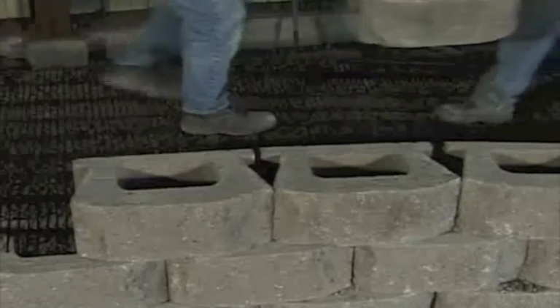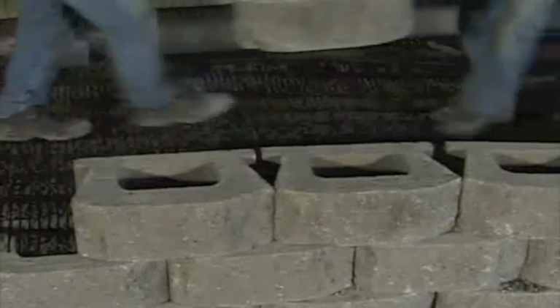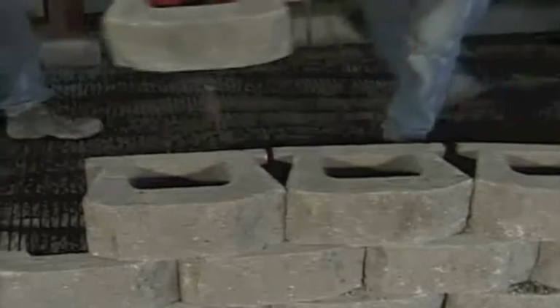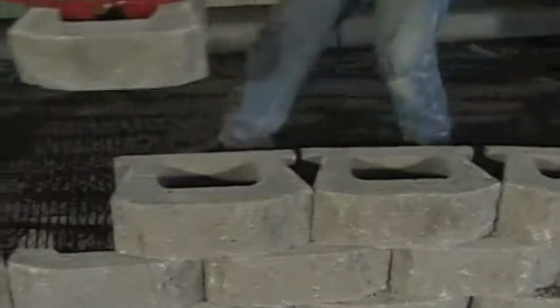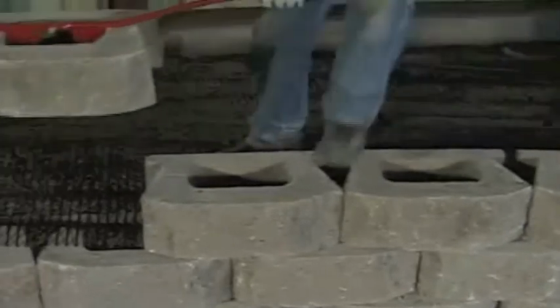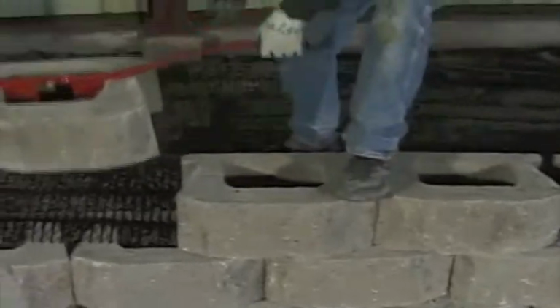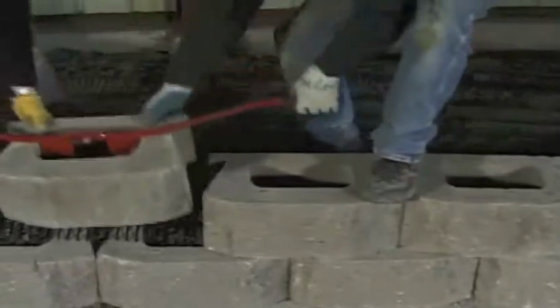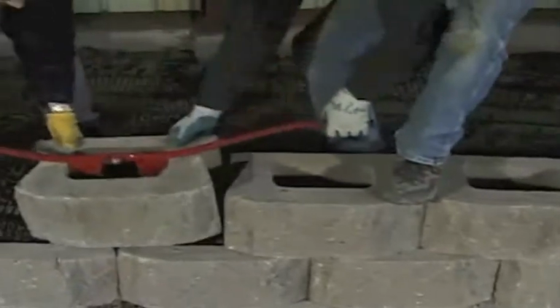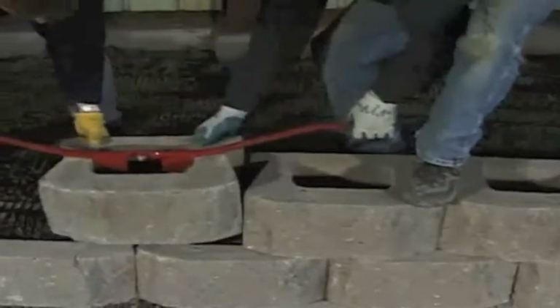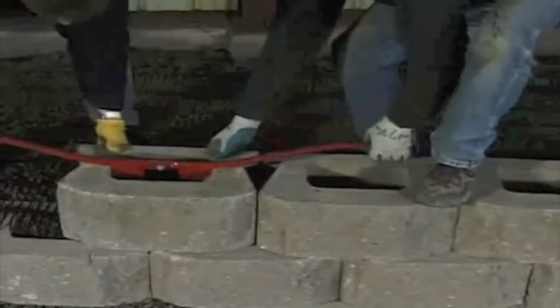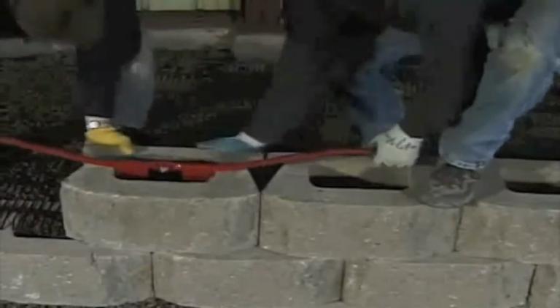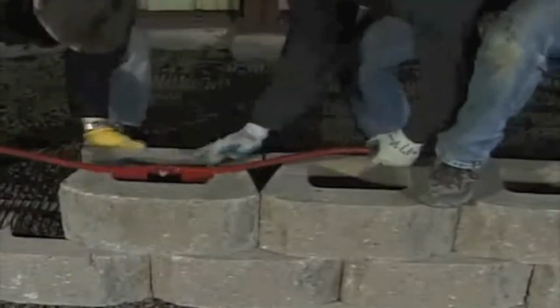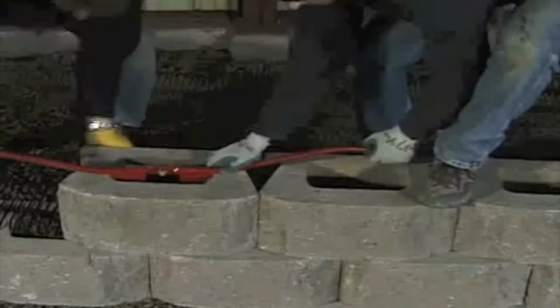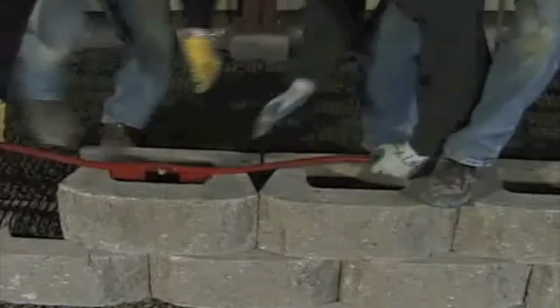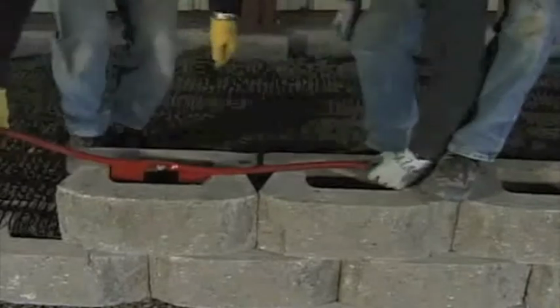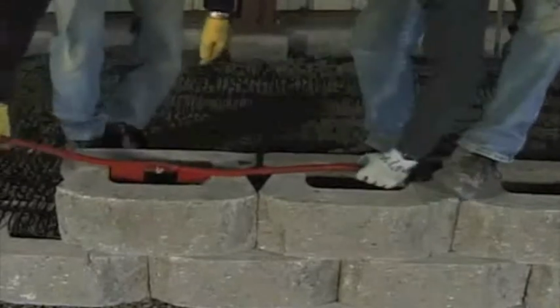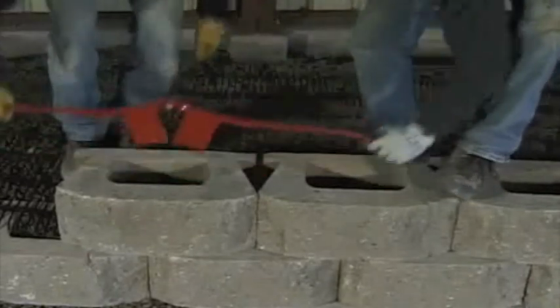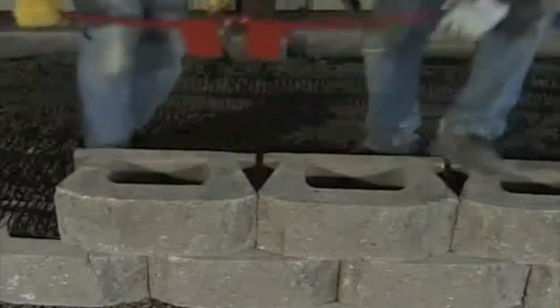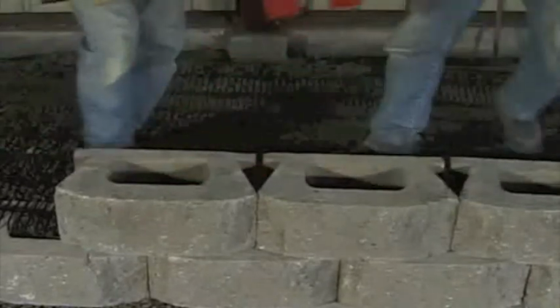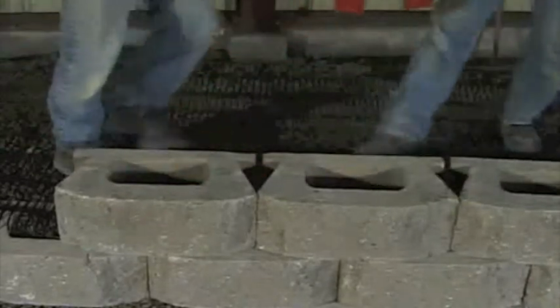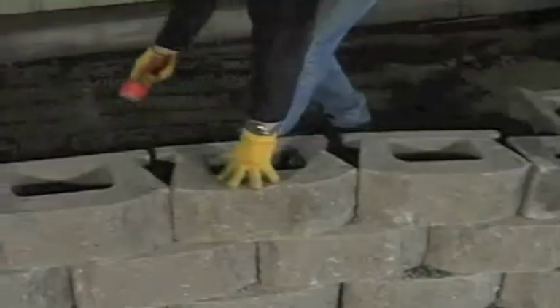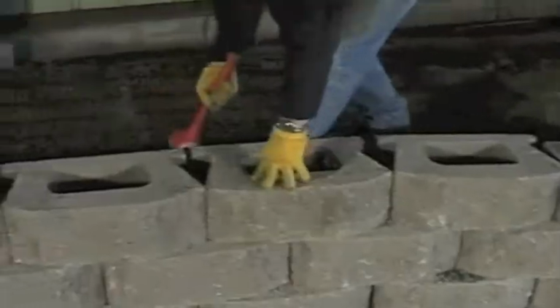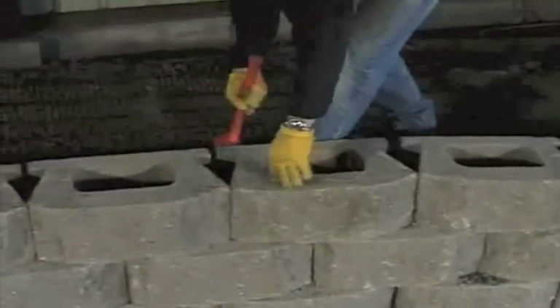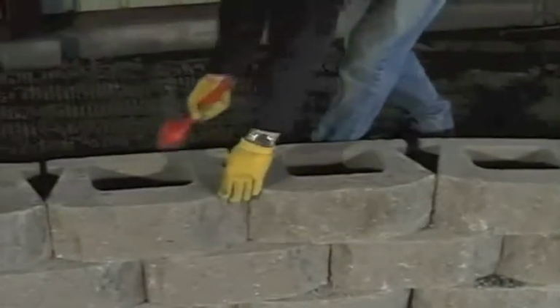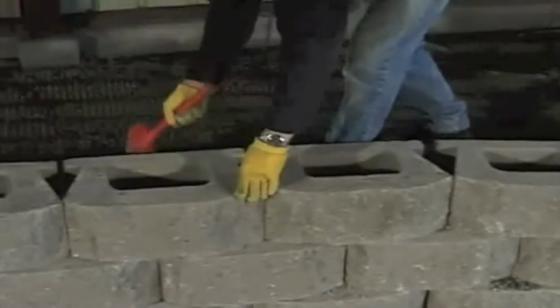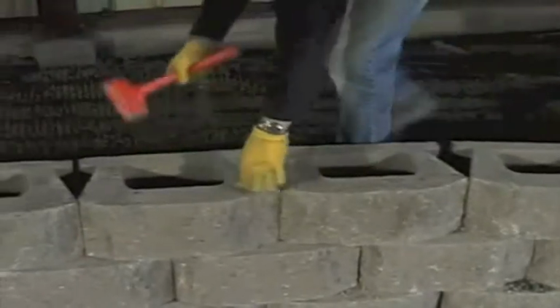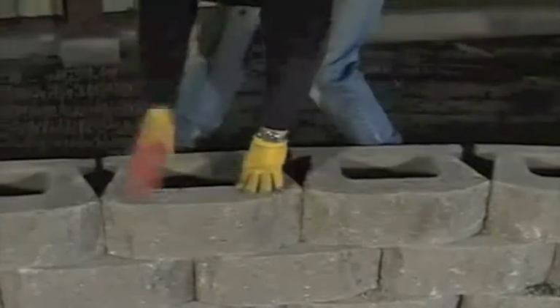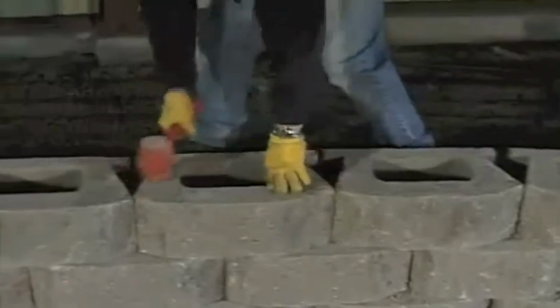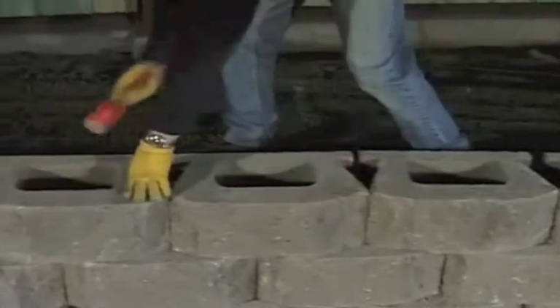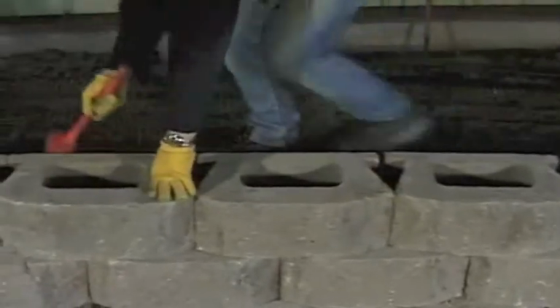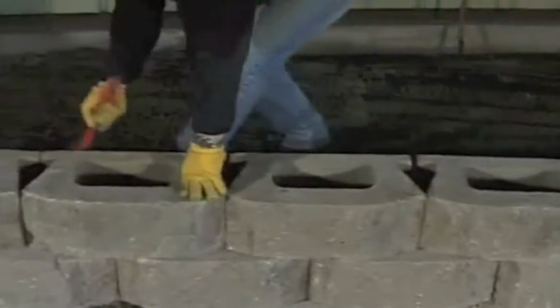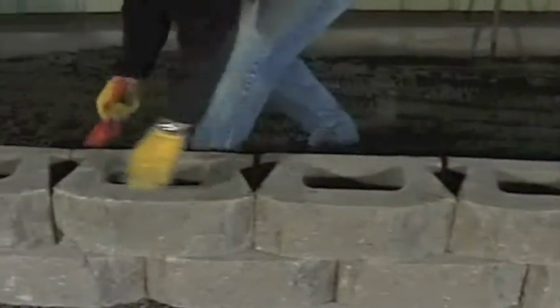Complete the installation of units on the geogrid reinforced courses. Make sure each unit is installed against the next unit, leaving no gap between unit joints.